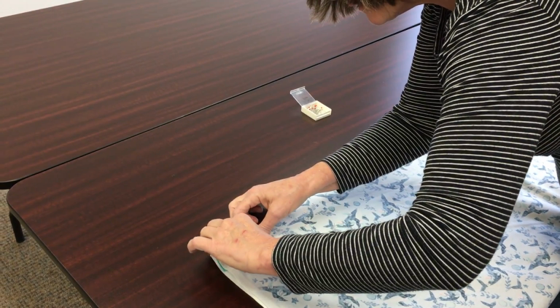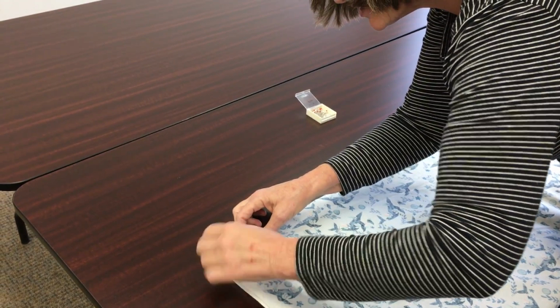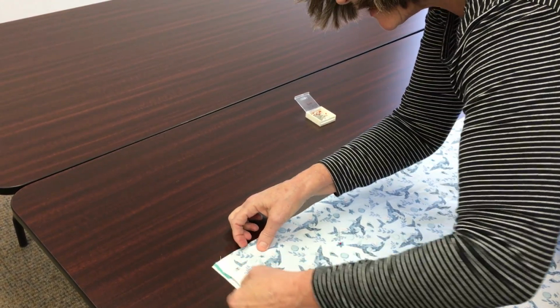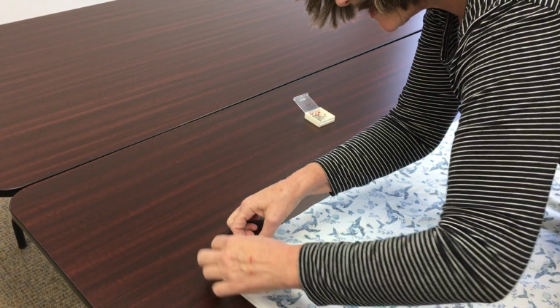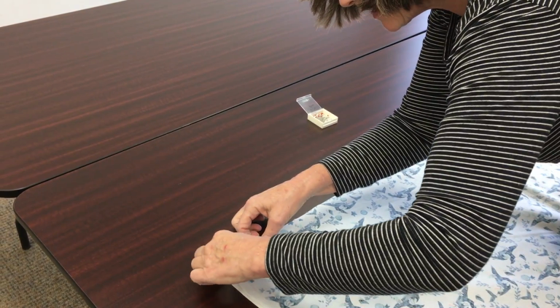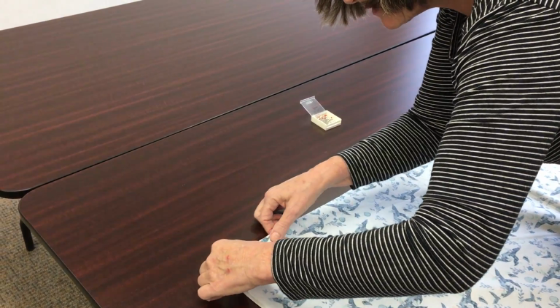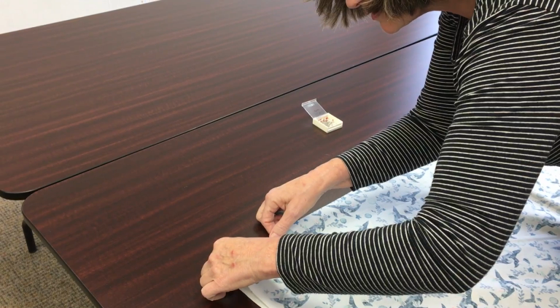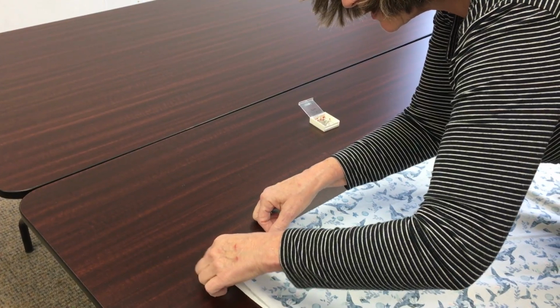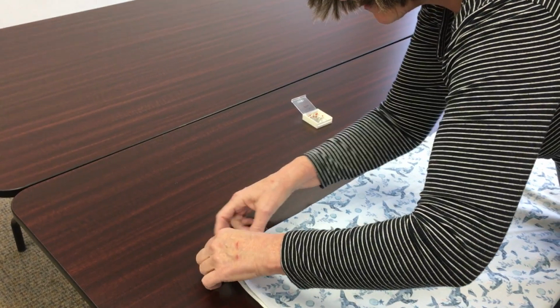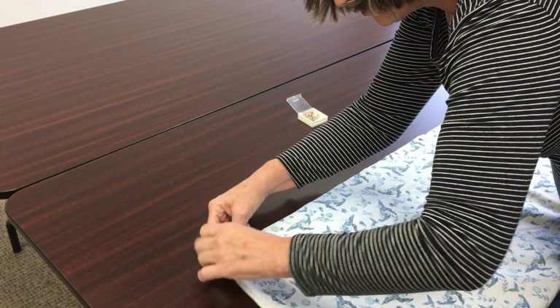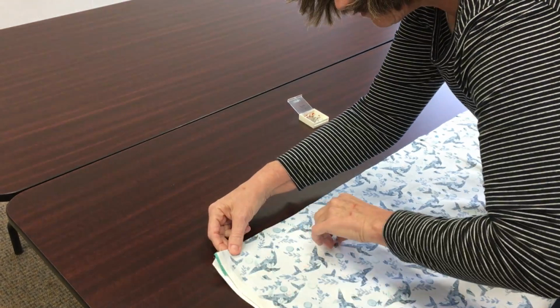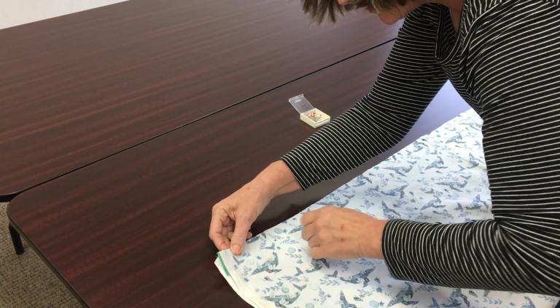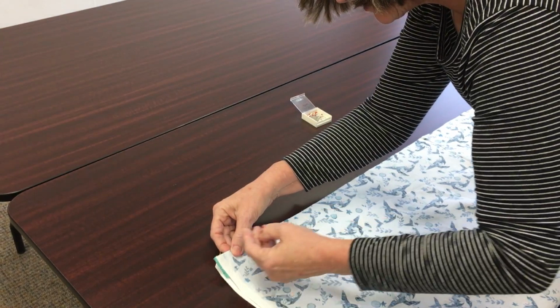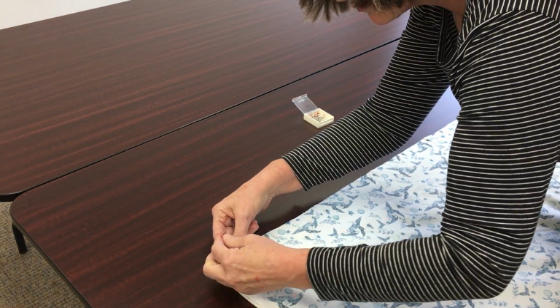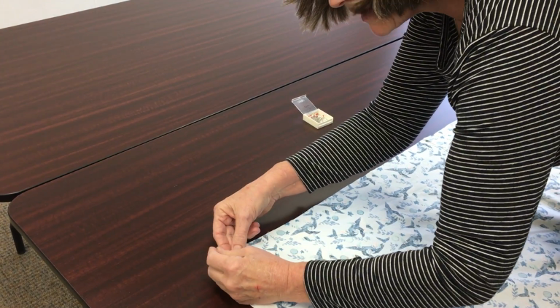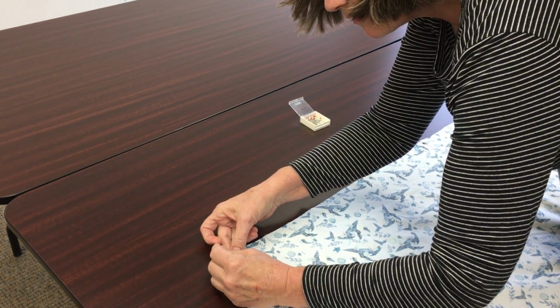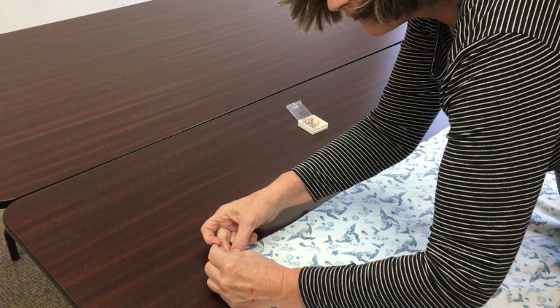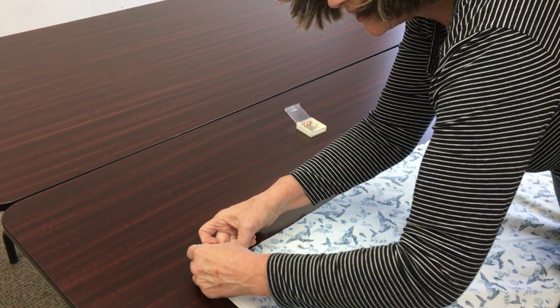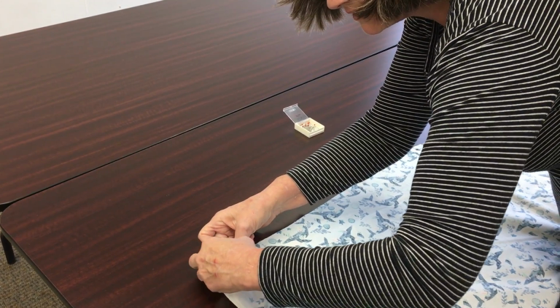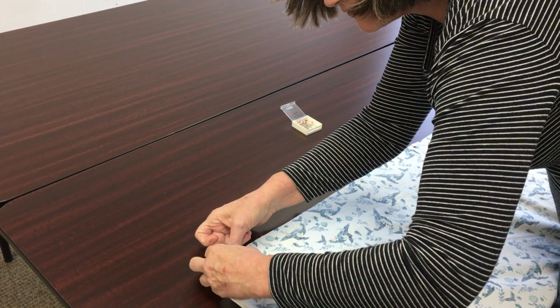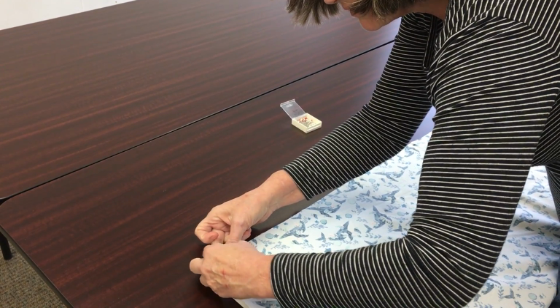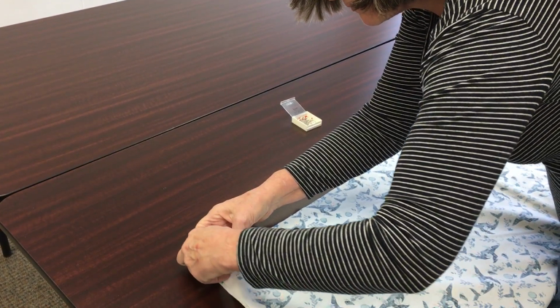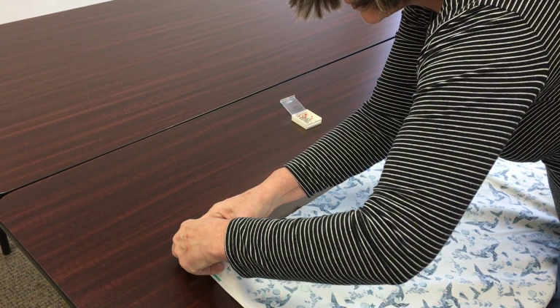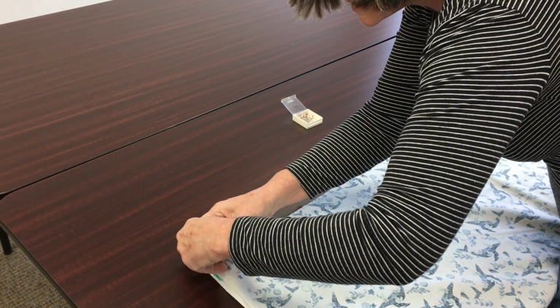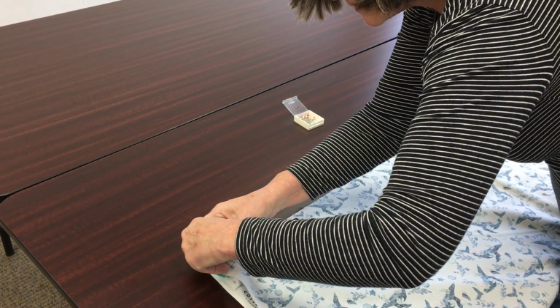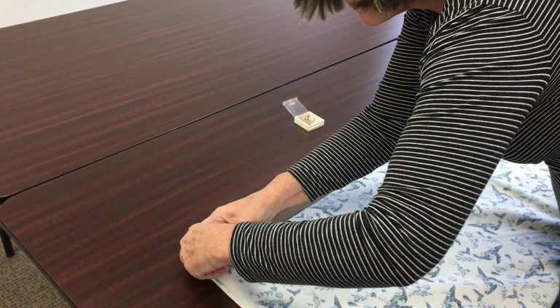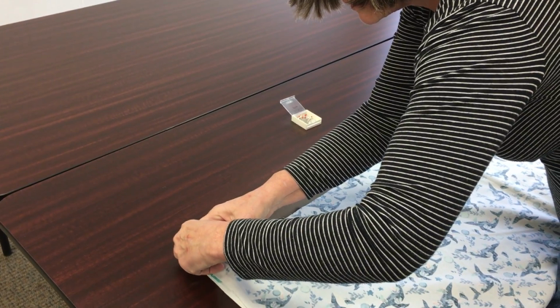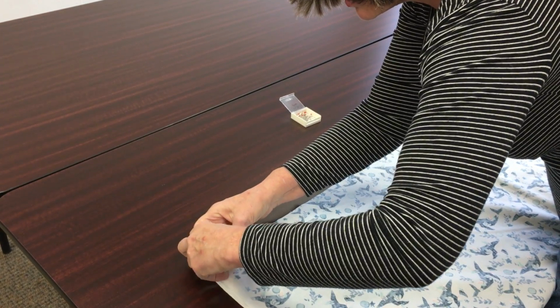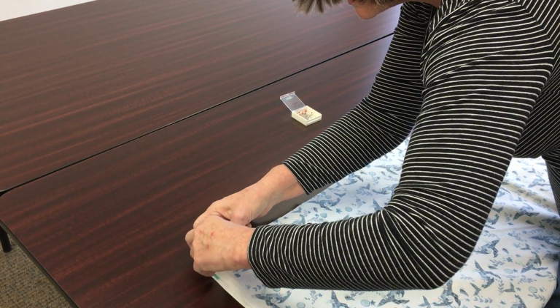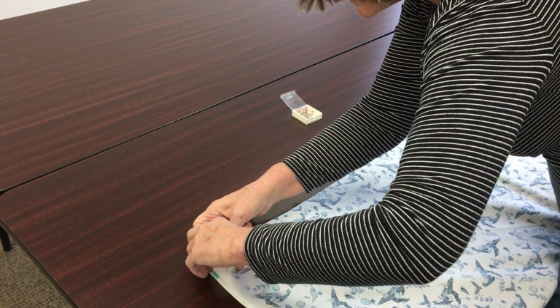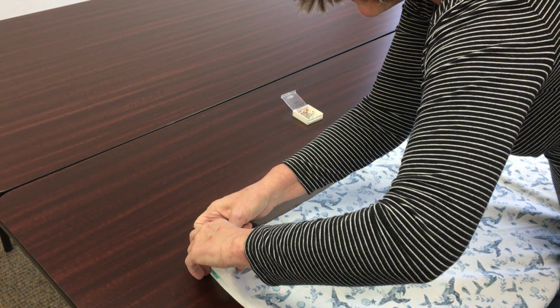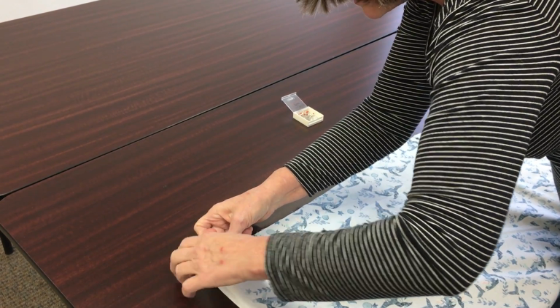The edges don't actually have to line up perfectly — get them as close as you can. You will trim those away later. You can trim them now, but I prefer to wait until after the initial seam has been sewn.